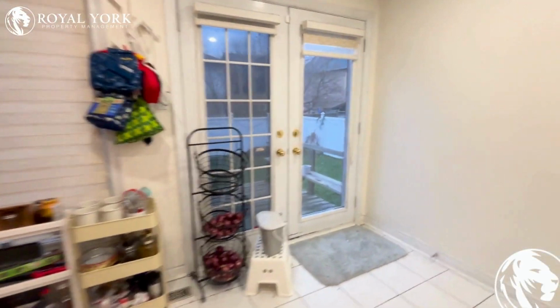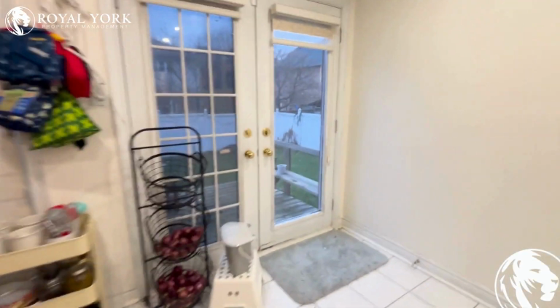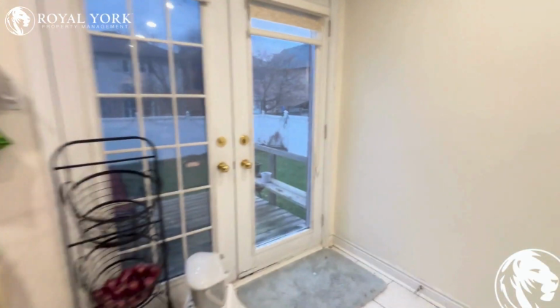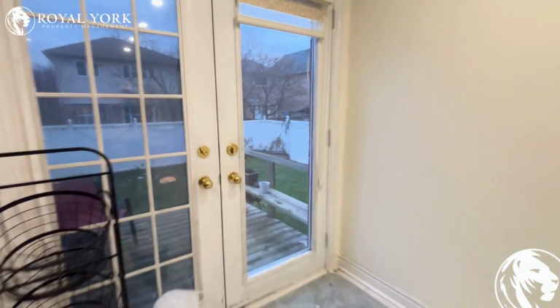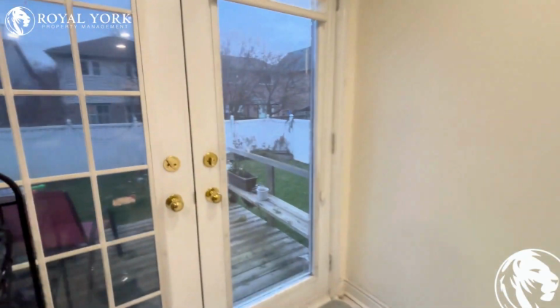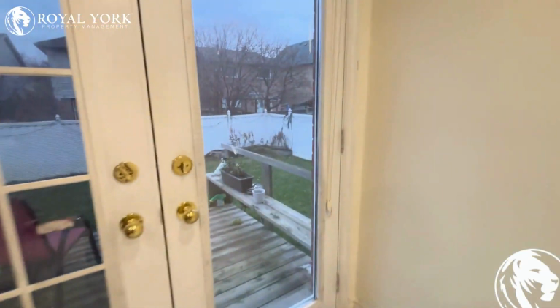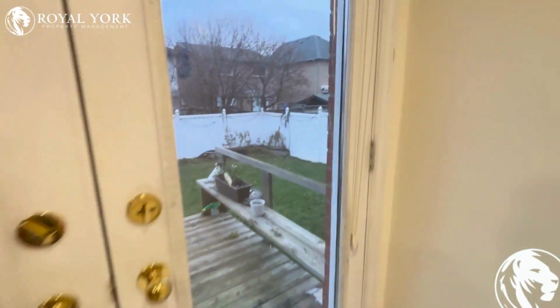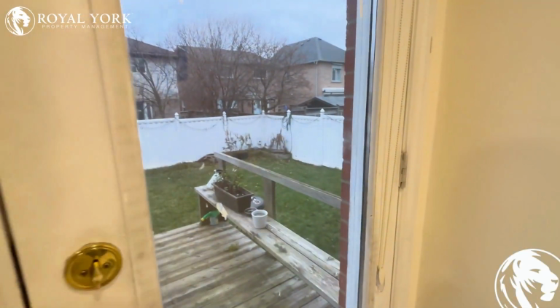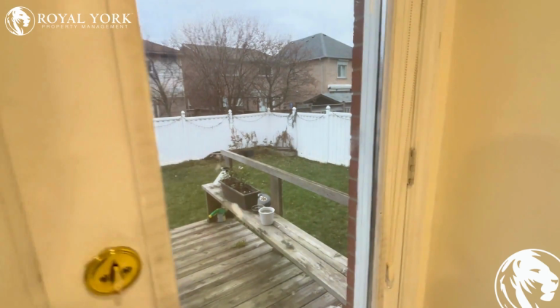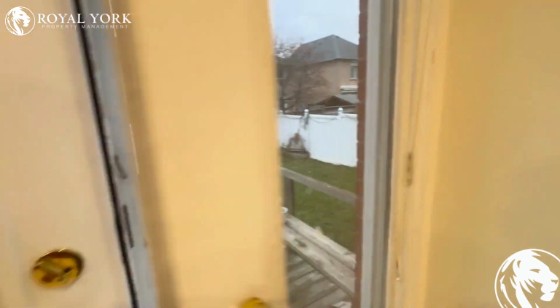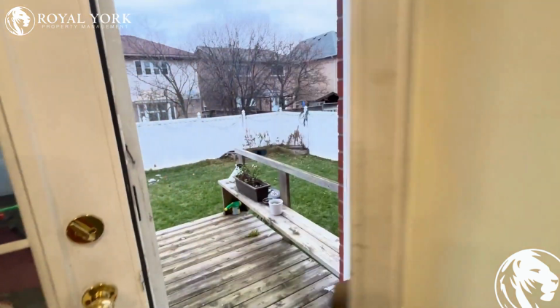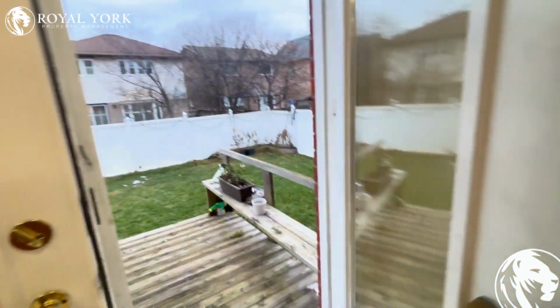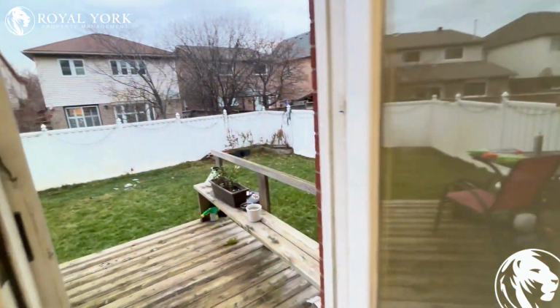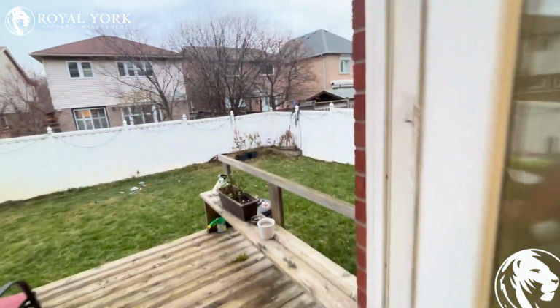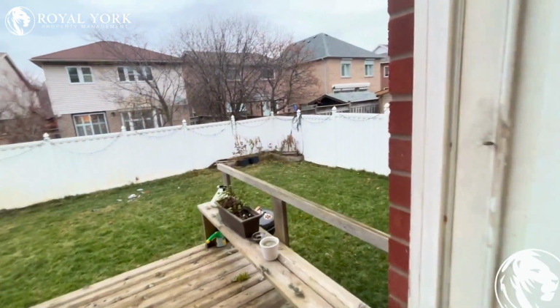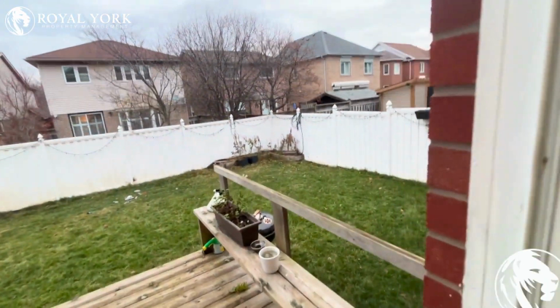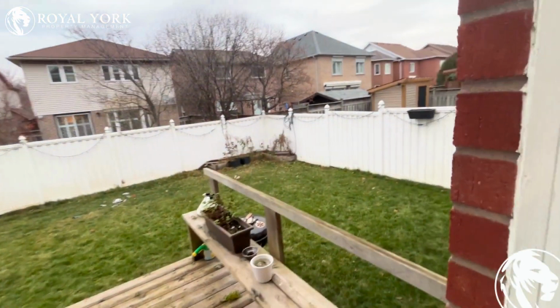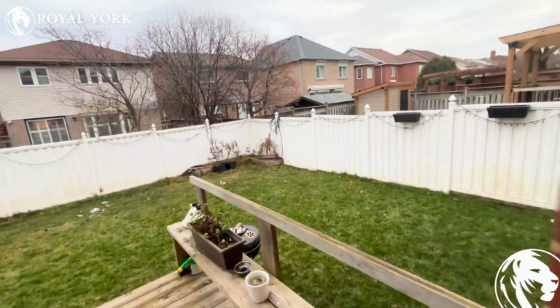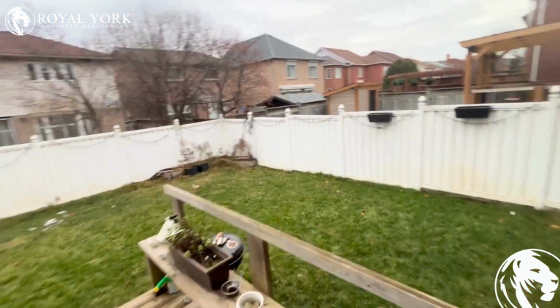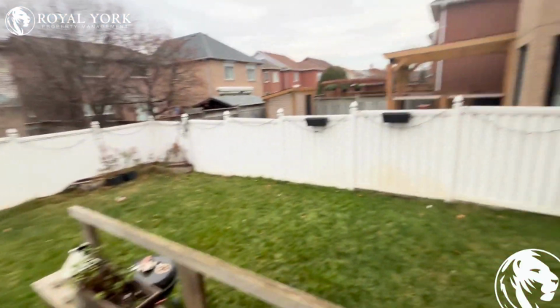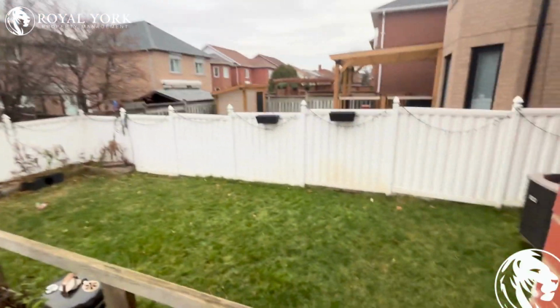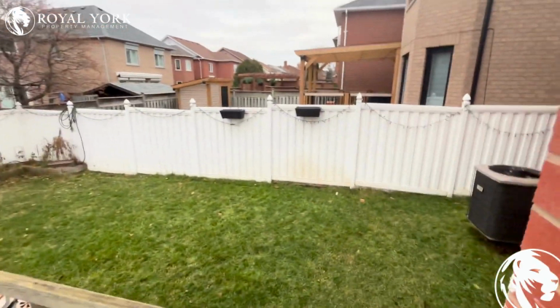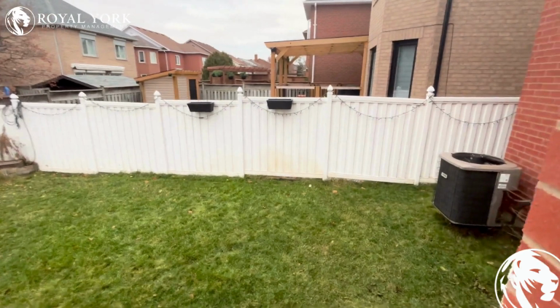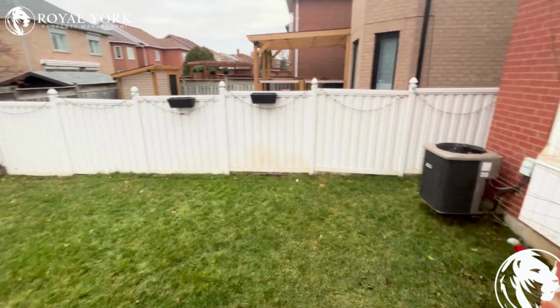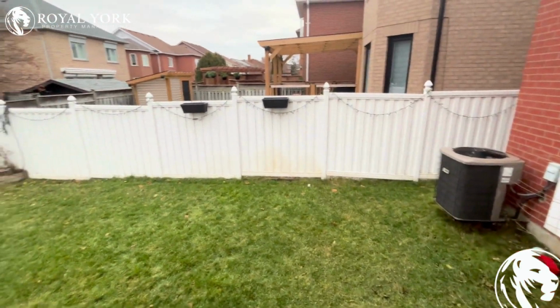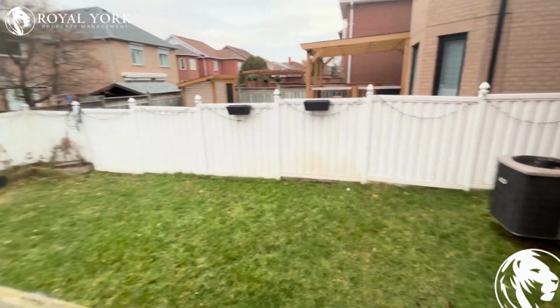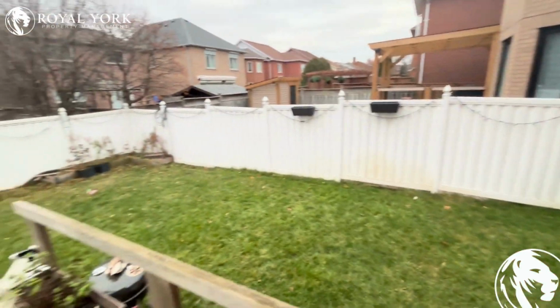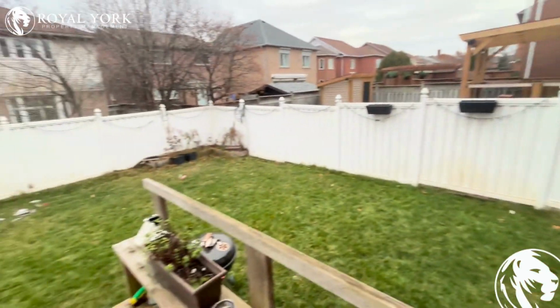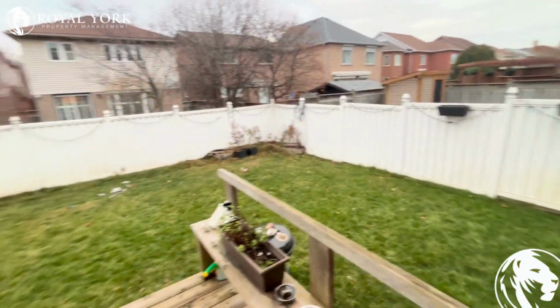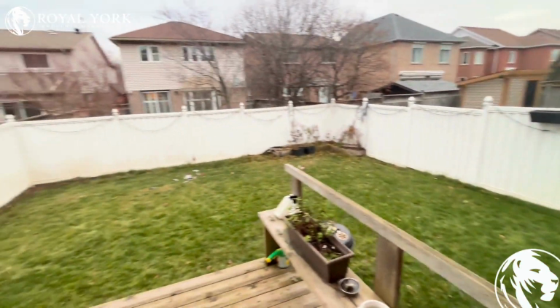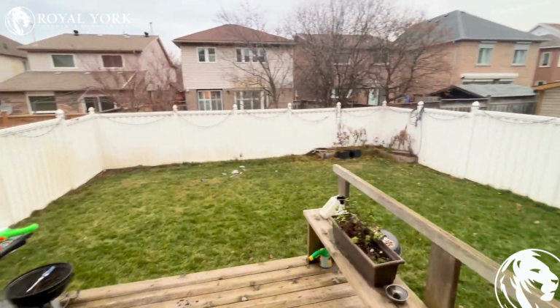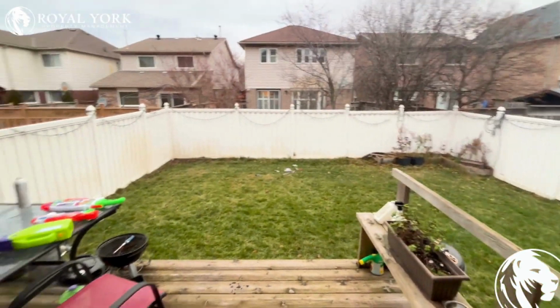As we walk out to the backyard, there's lots of area for dogs and kids to play. This comes with AC and heat.